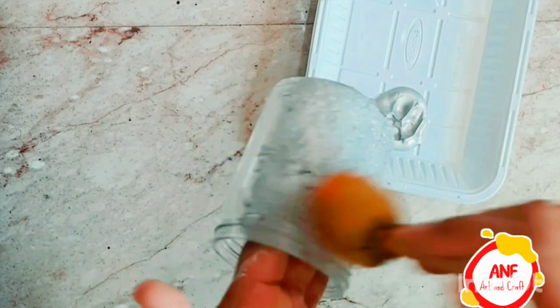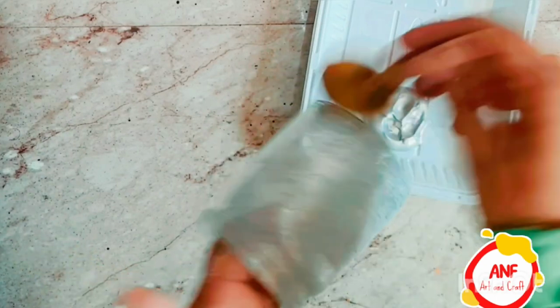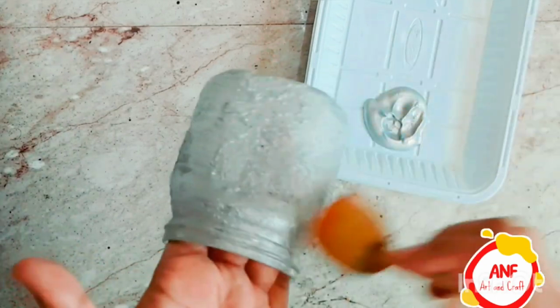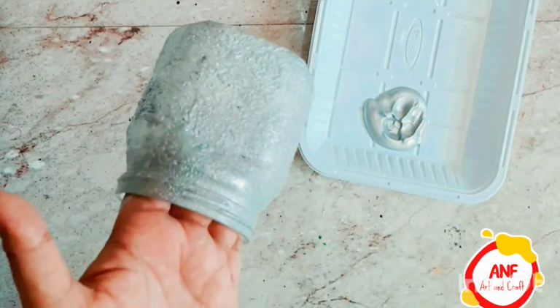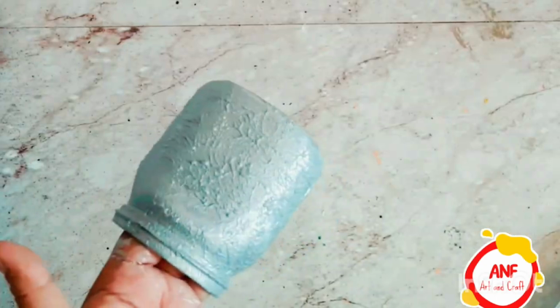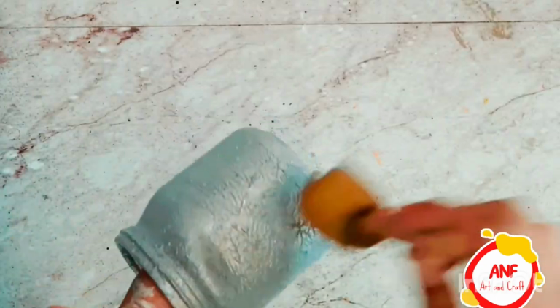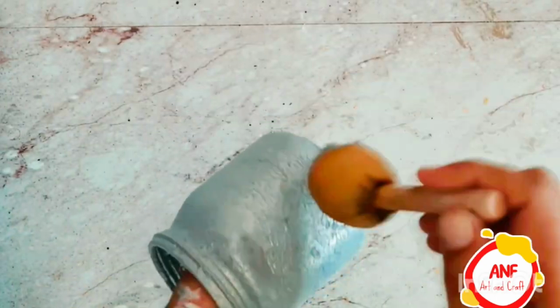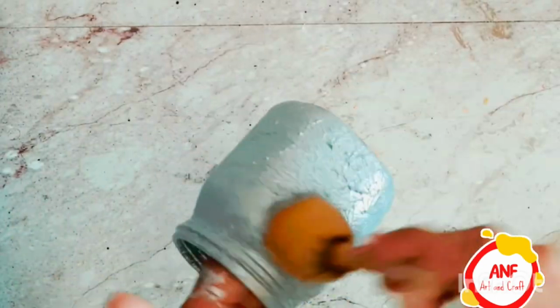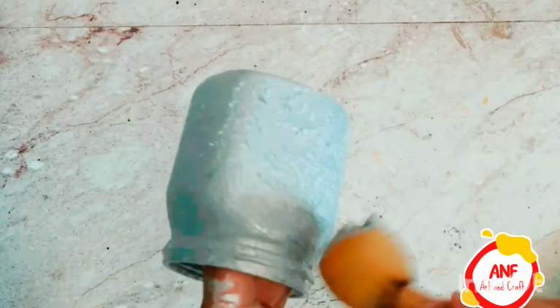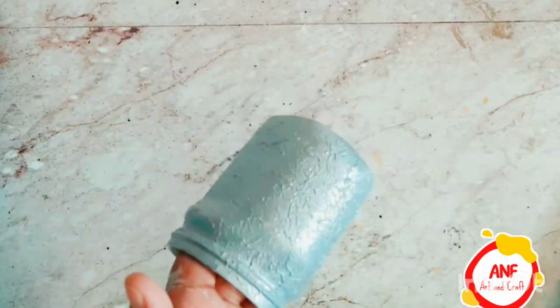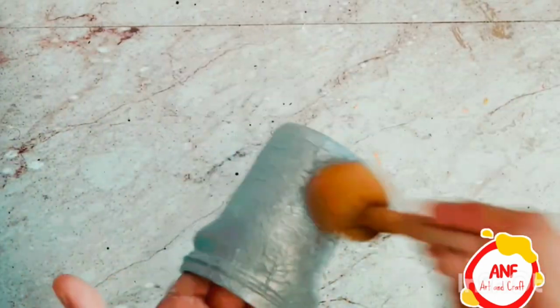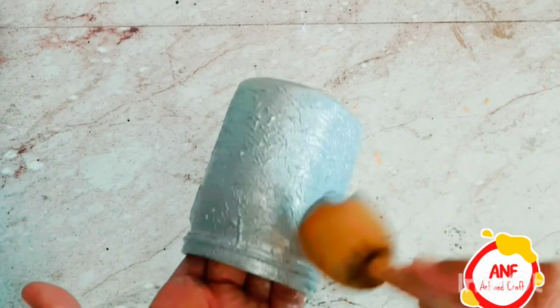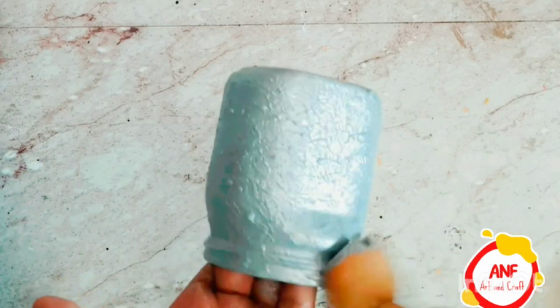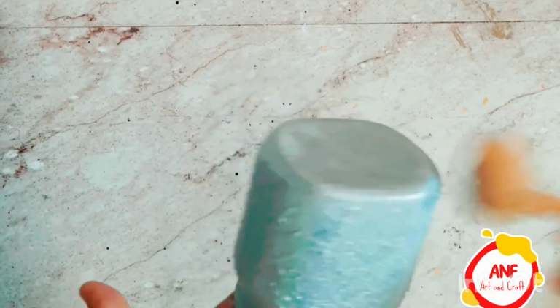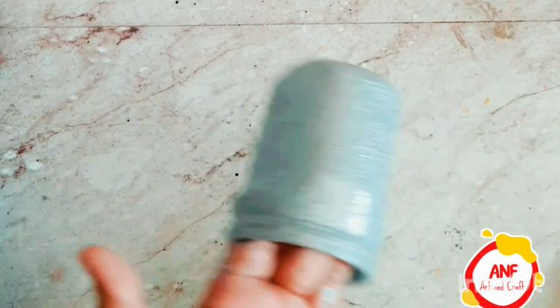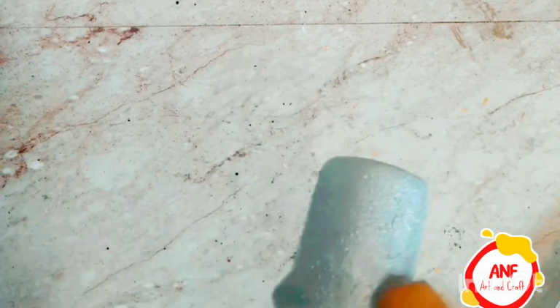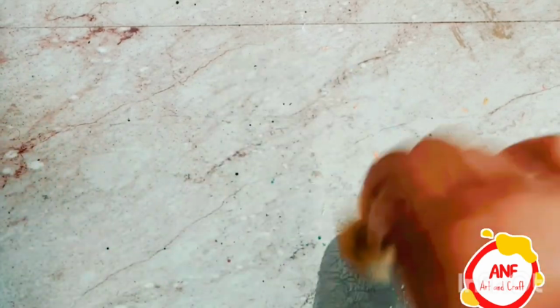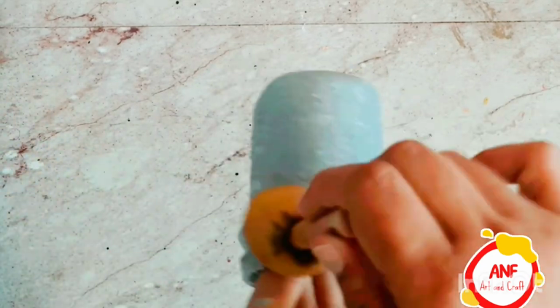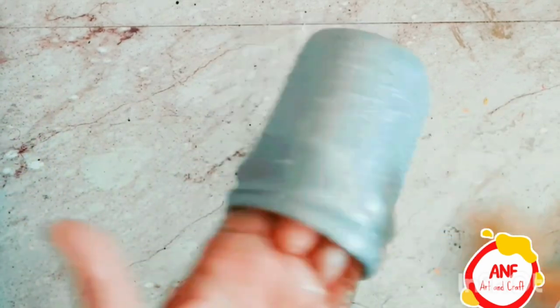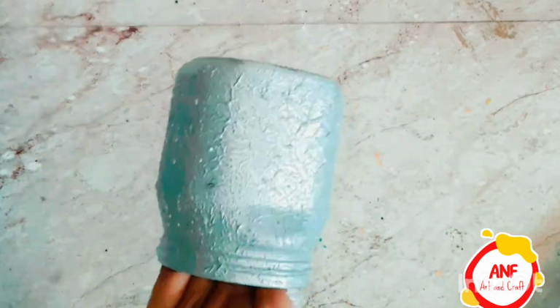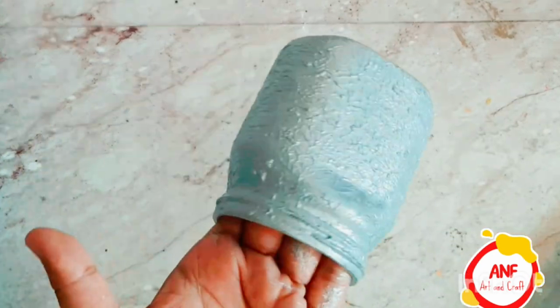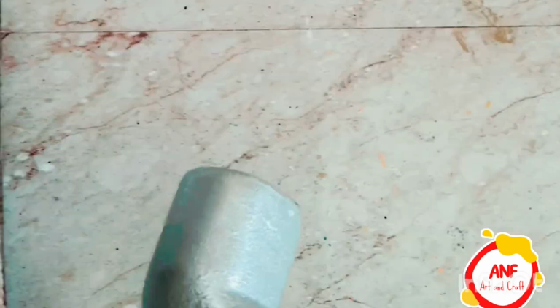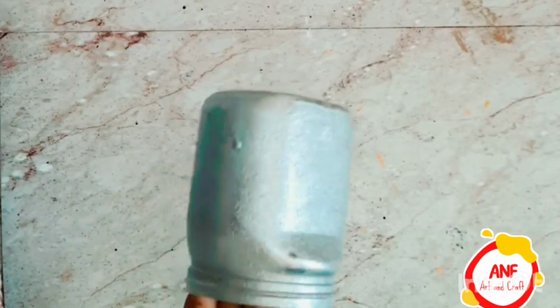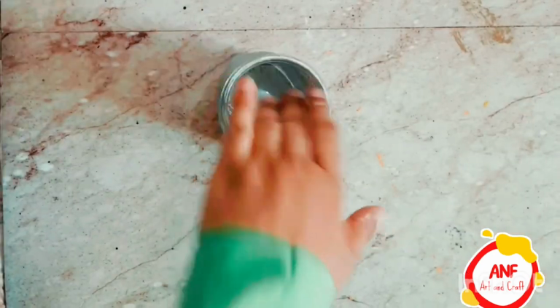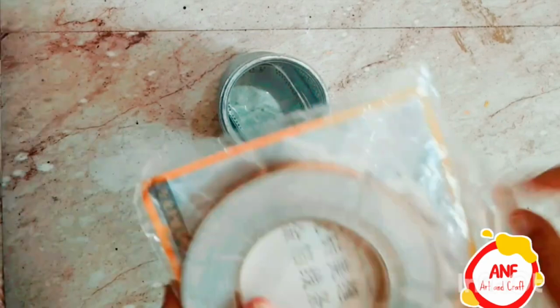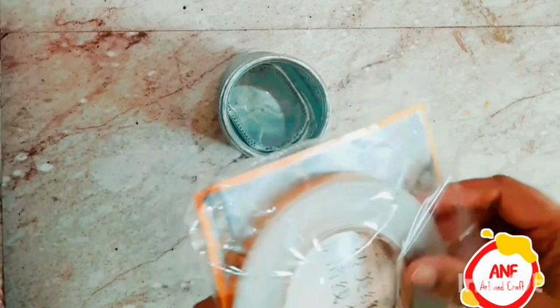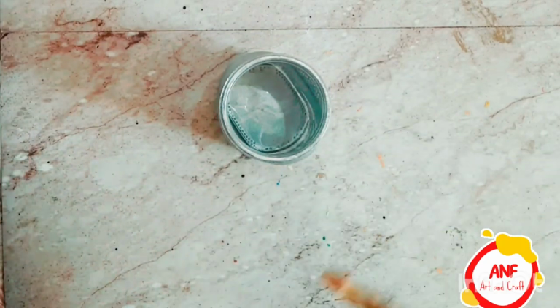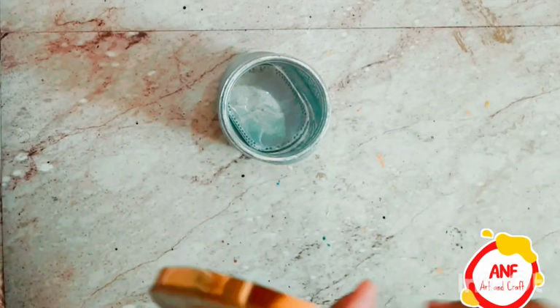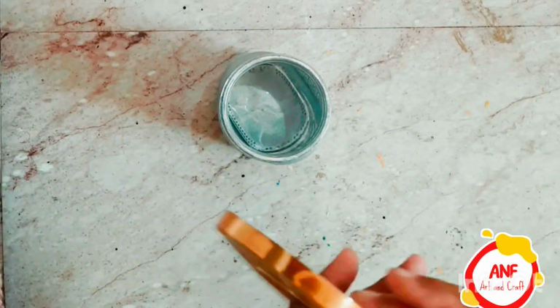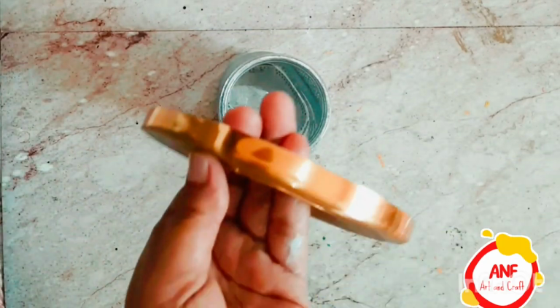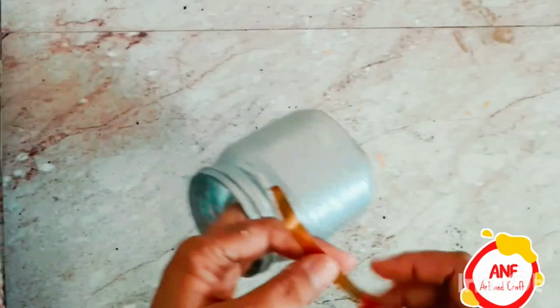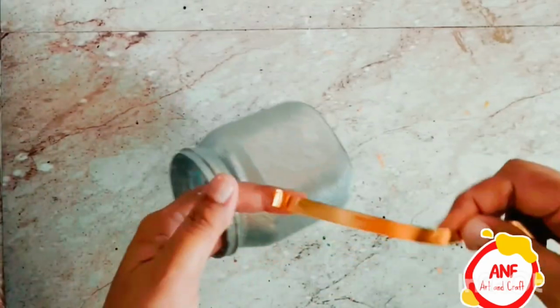First, take a glass then clean it well. Then take any color of your choice and color it above it by sponge. Then take a tape in a golden color, cut this tape, and place it on top of it. Plant it and it will be a beautiful pot ready.